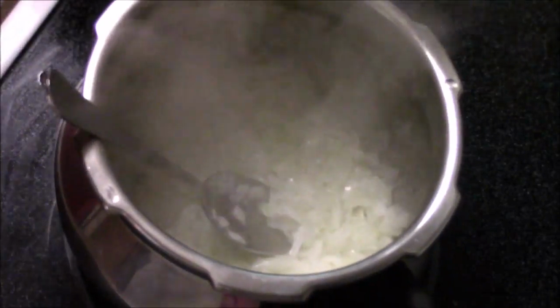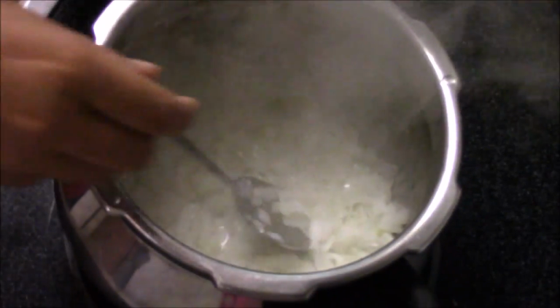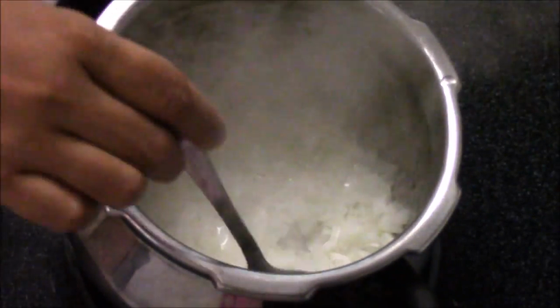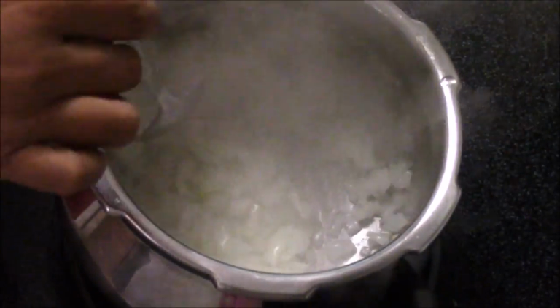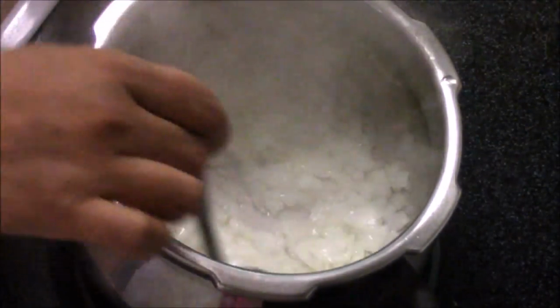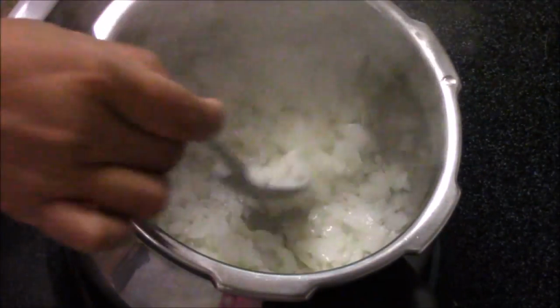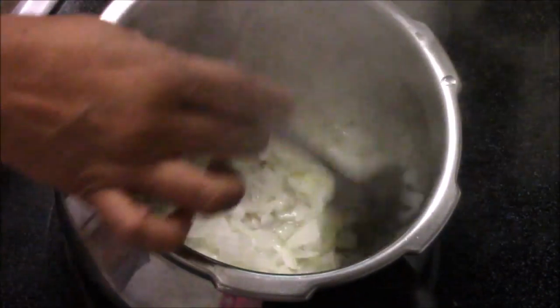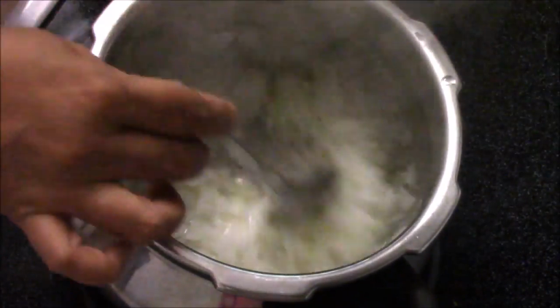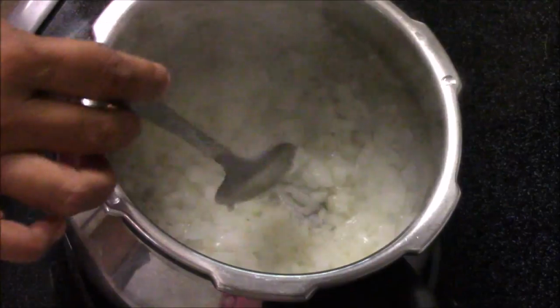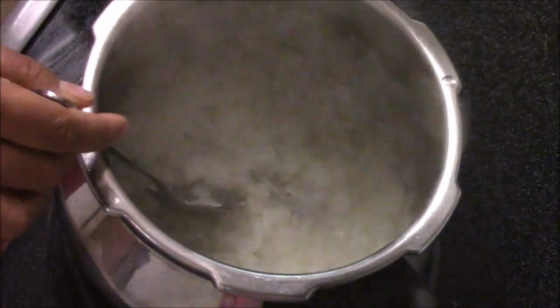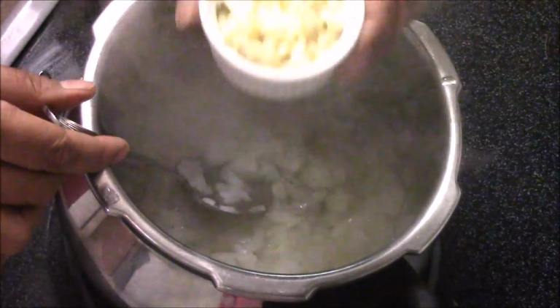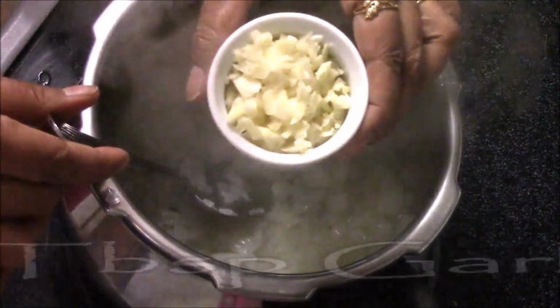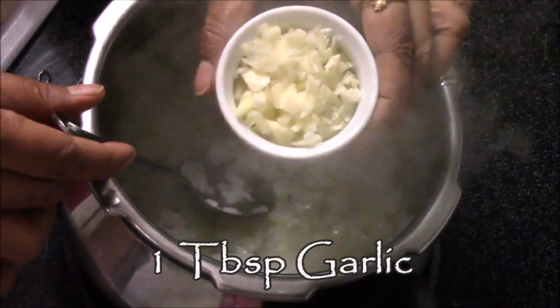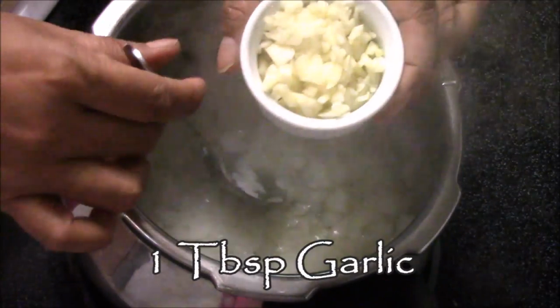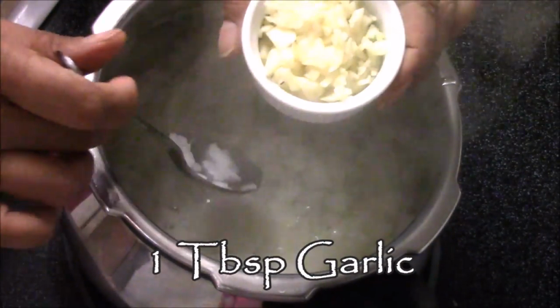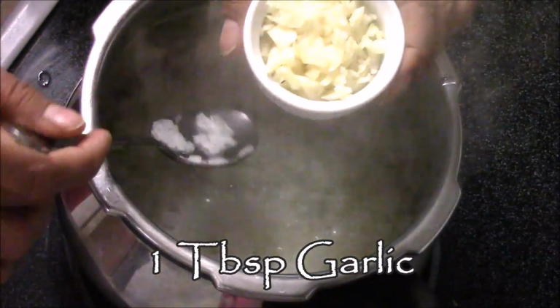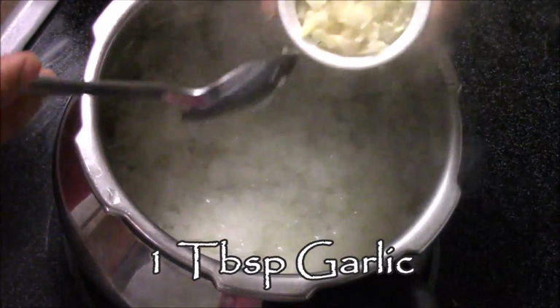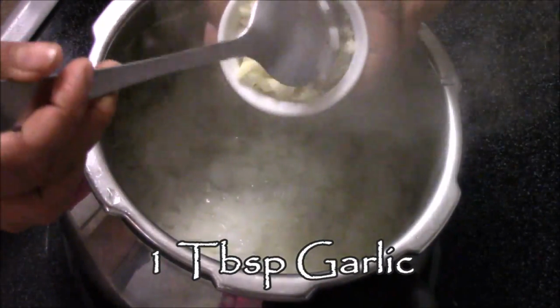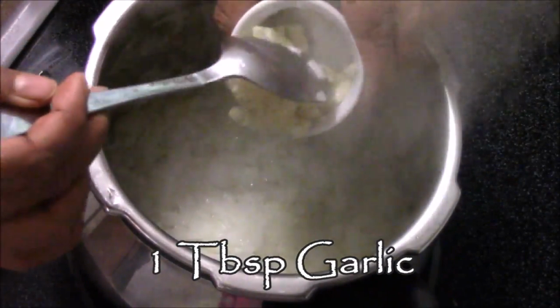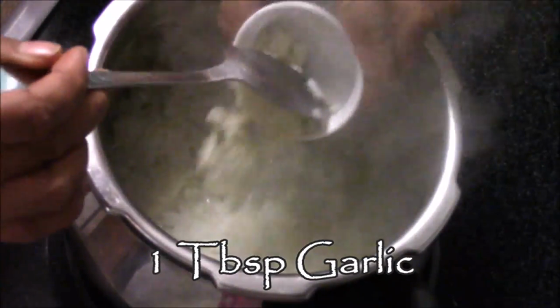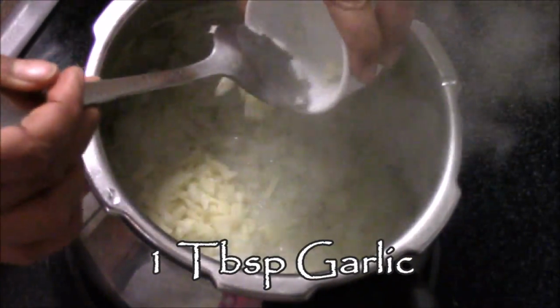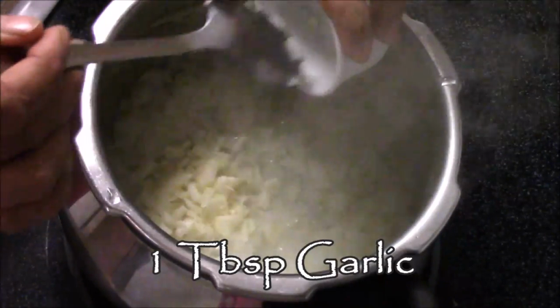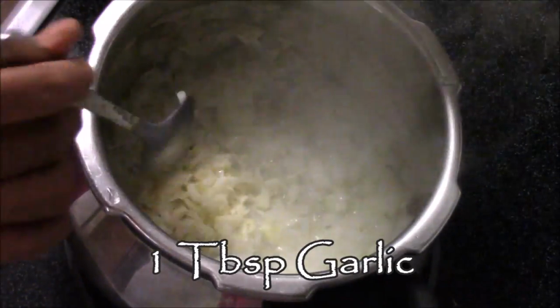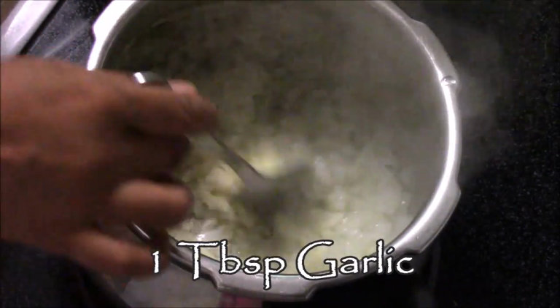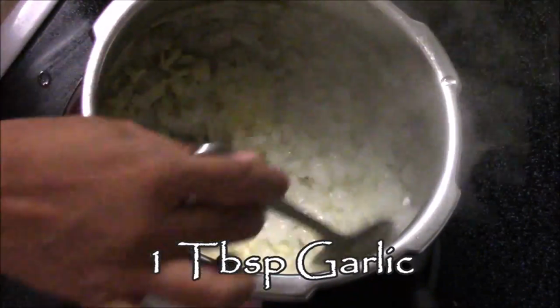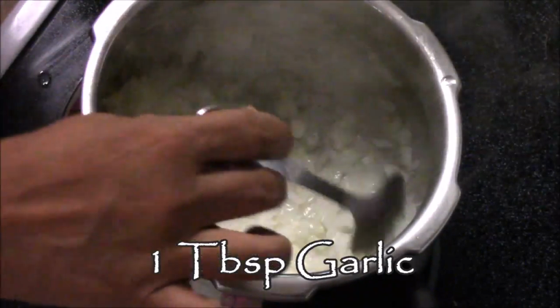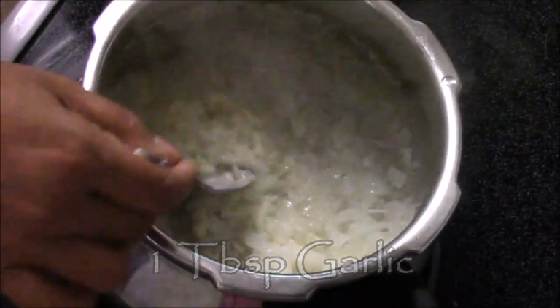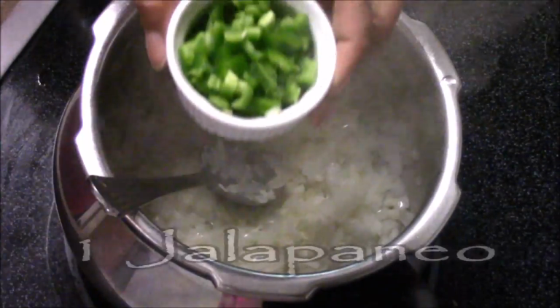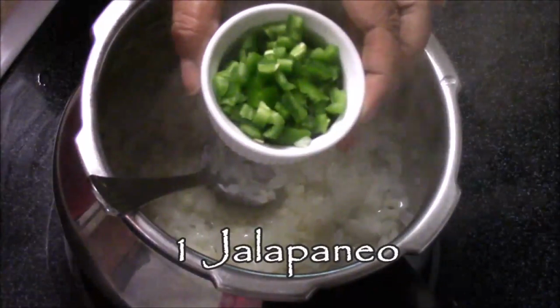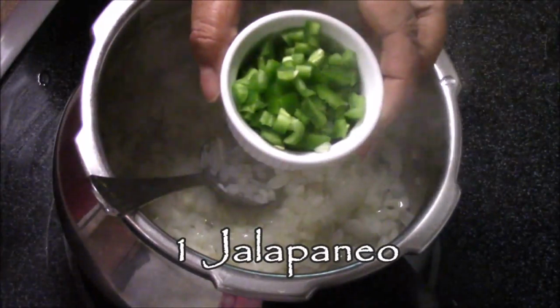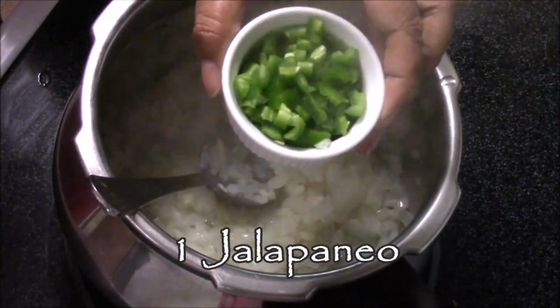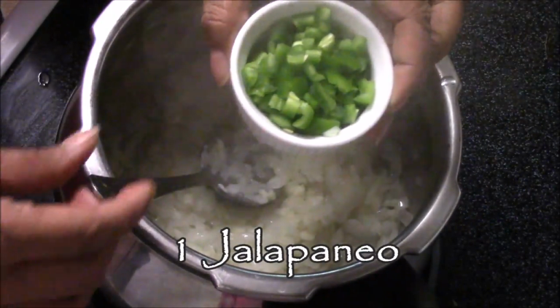Now as you can see my onion has nicely cooked. I'm going to add one tablespoon of garlic — I have finely chopped the garlic. So I'm going to add the garlic in, and also one jalapeno that I have finely chopped.